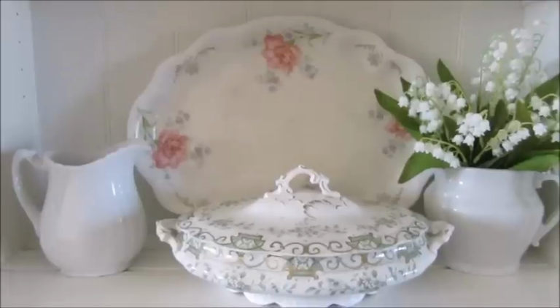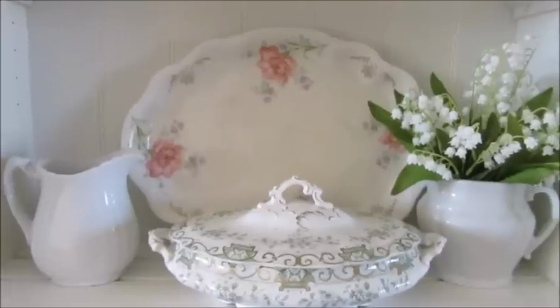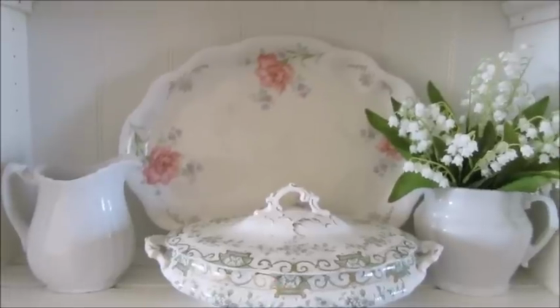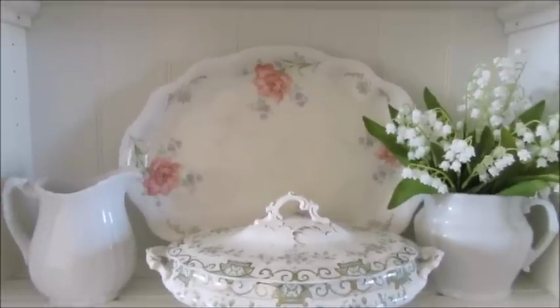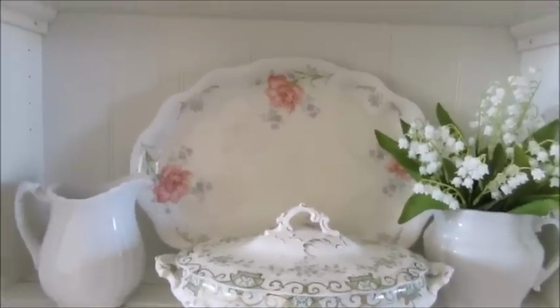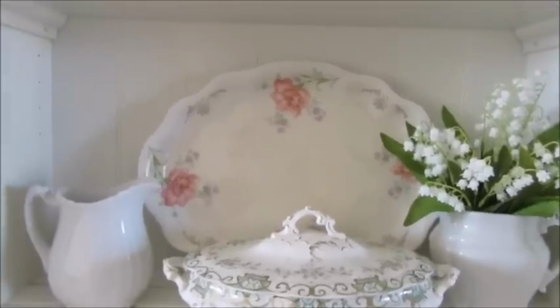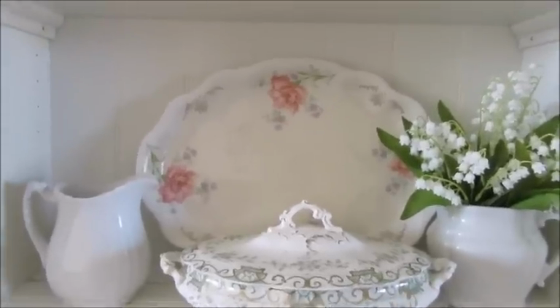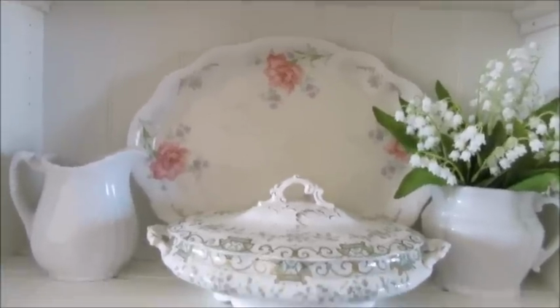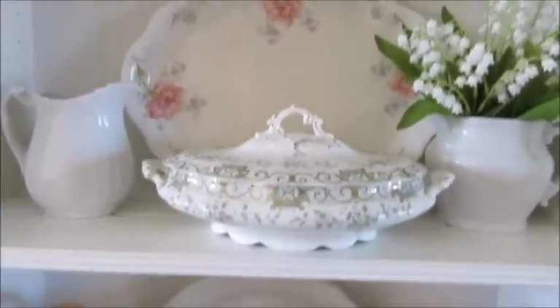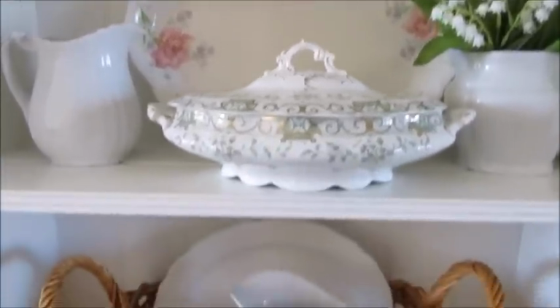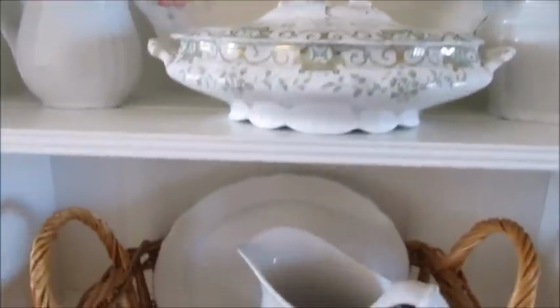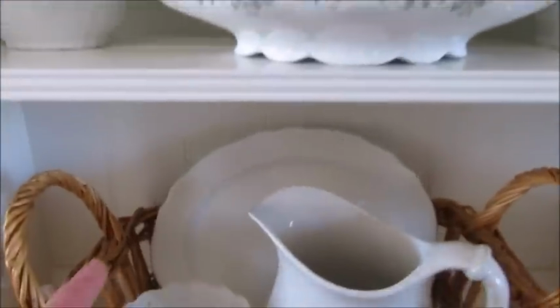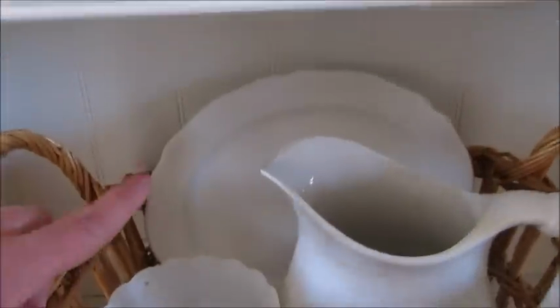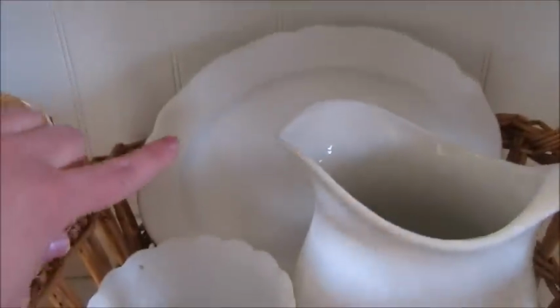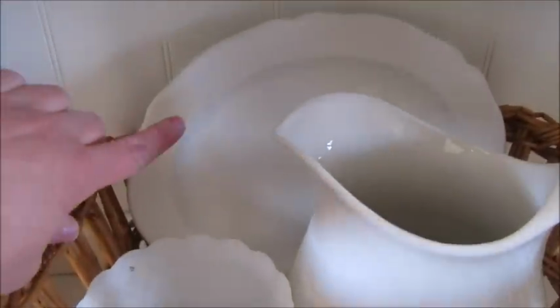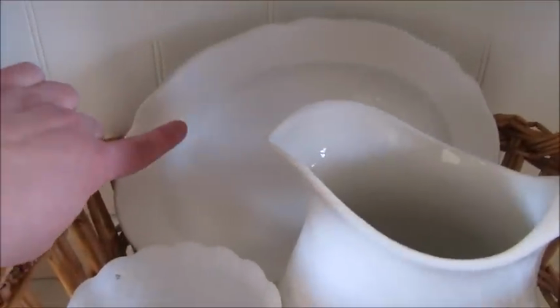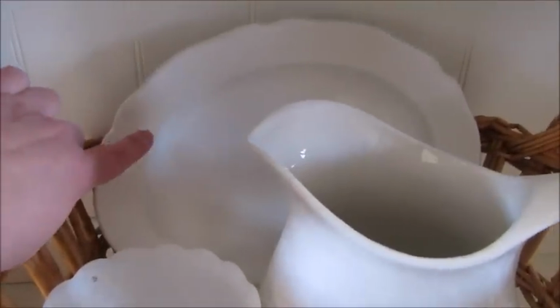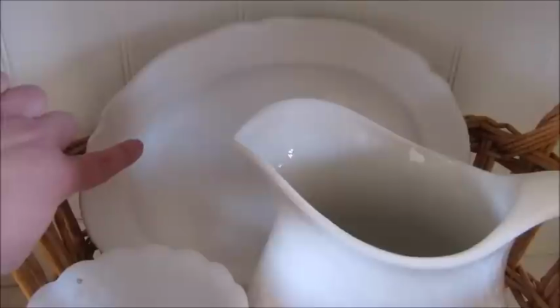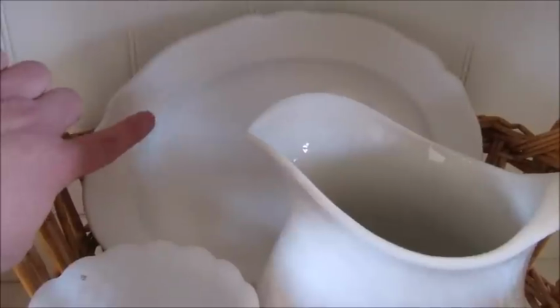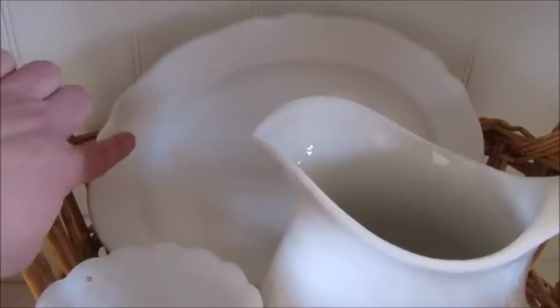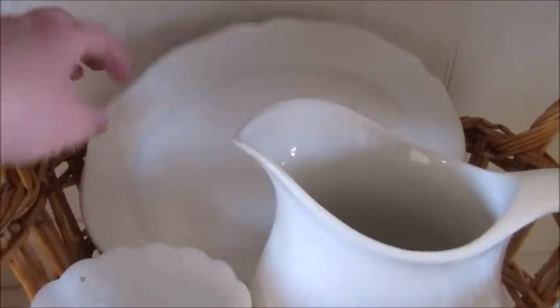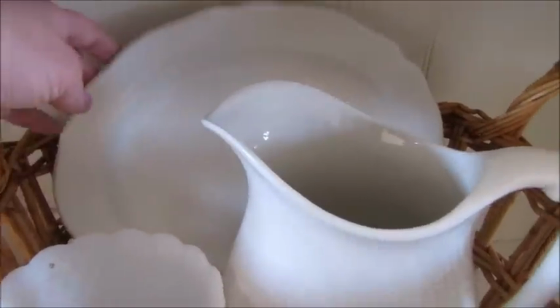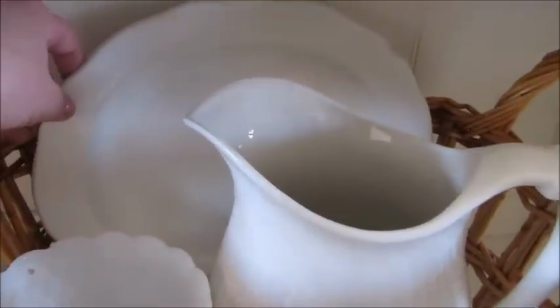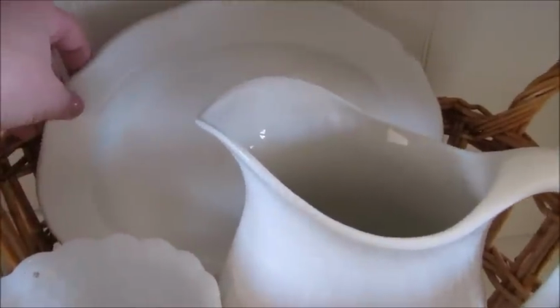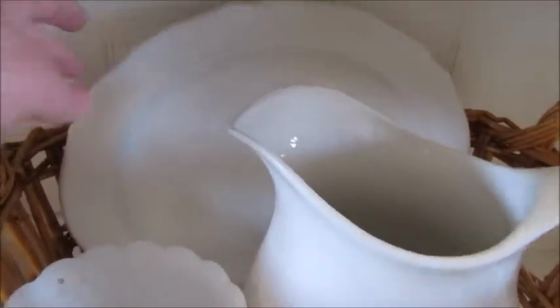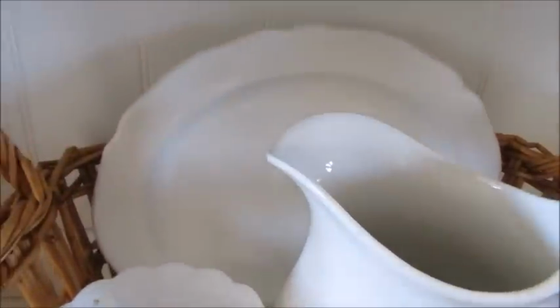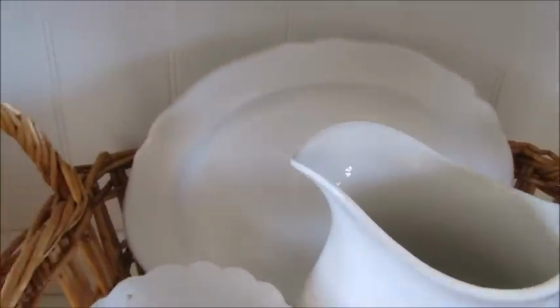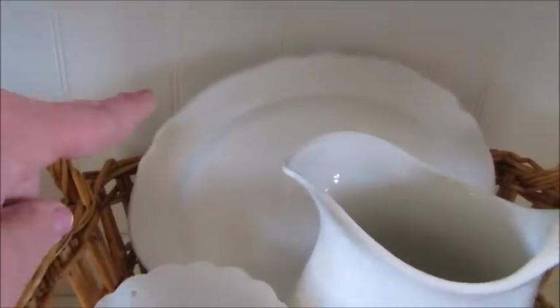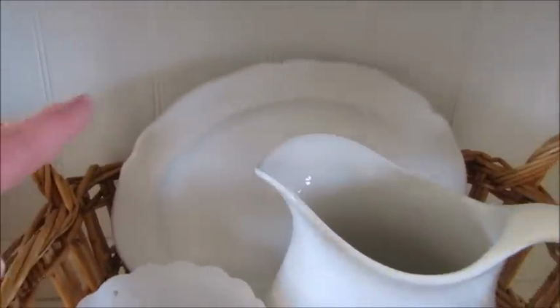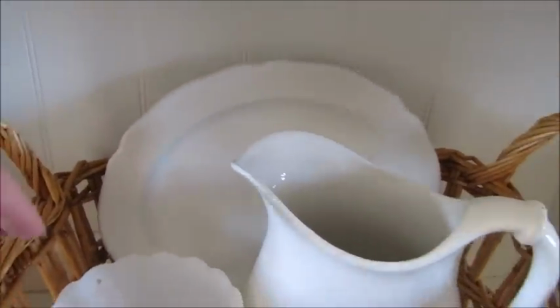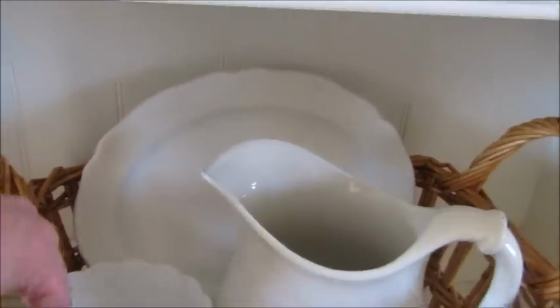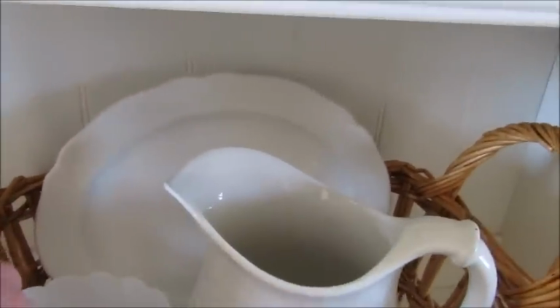Down here is an ironstone plate. I found it for $2 at my thrift store, so I stuck that in there.